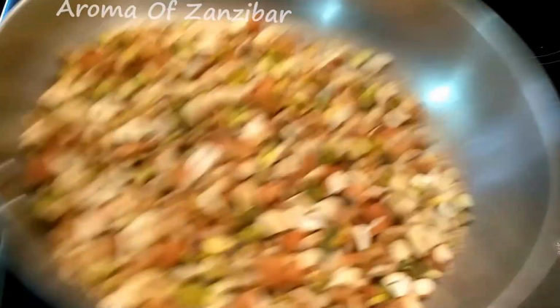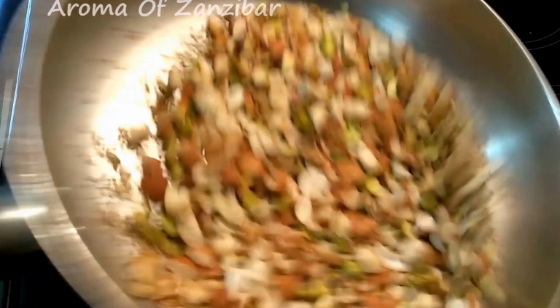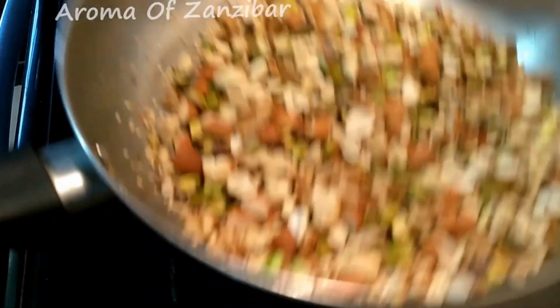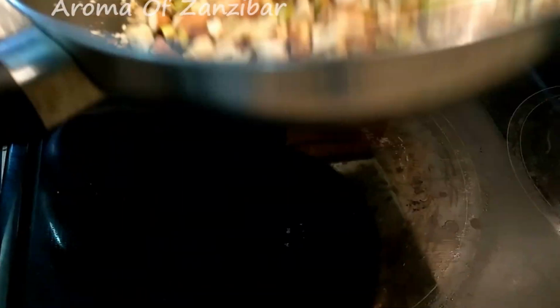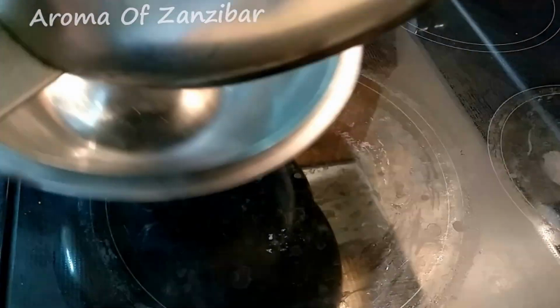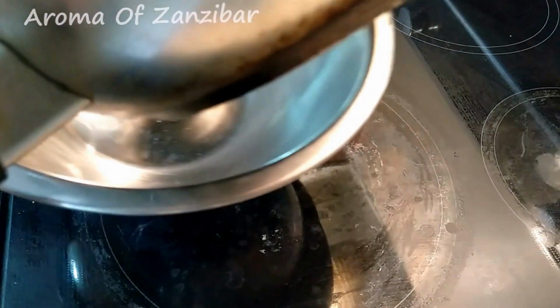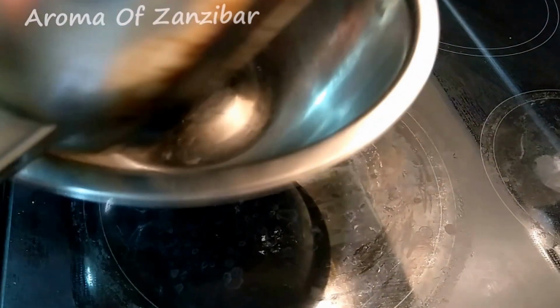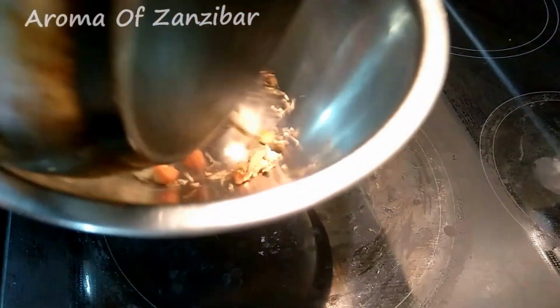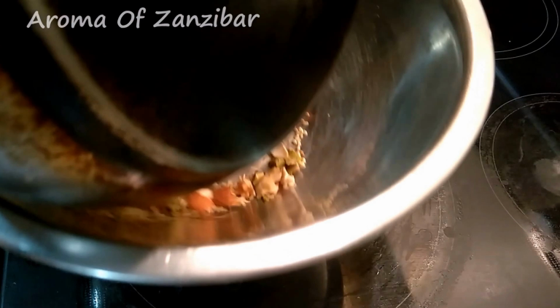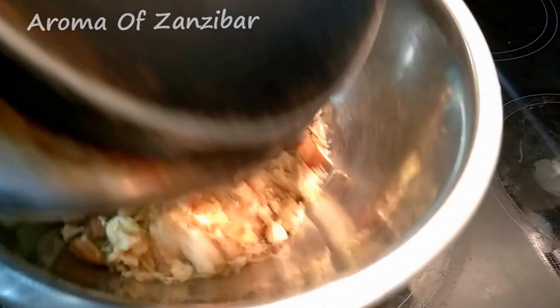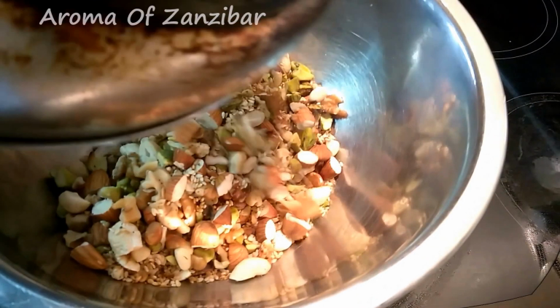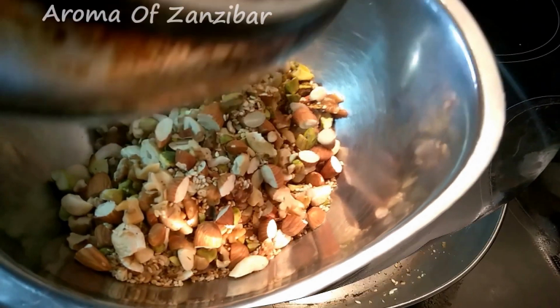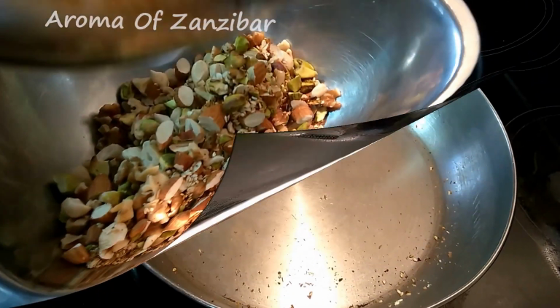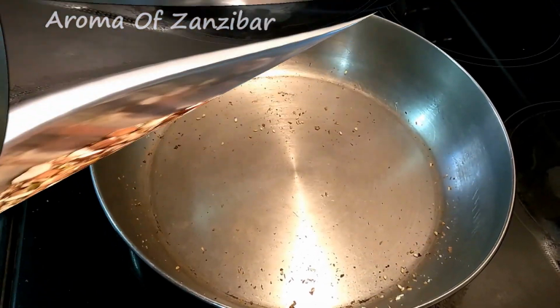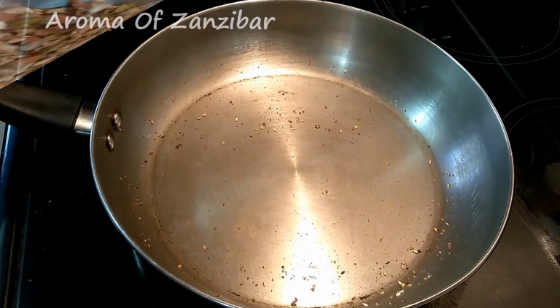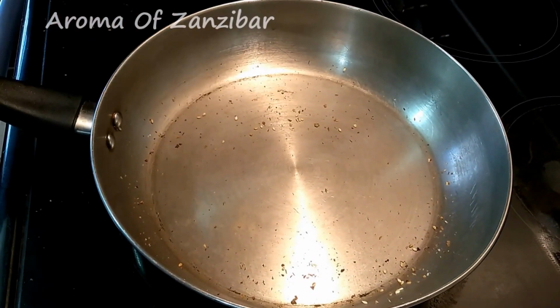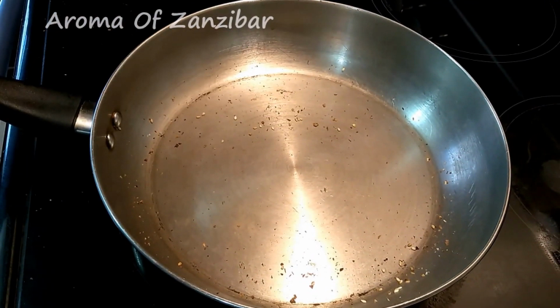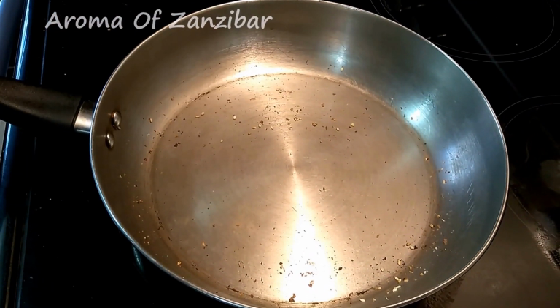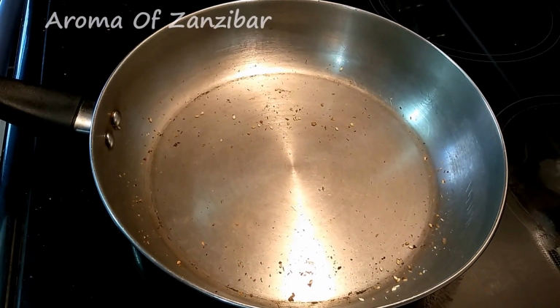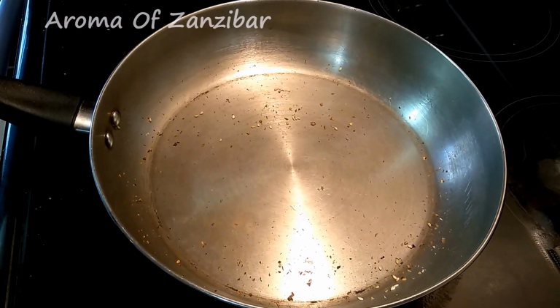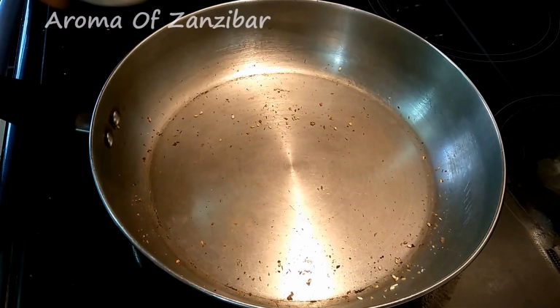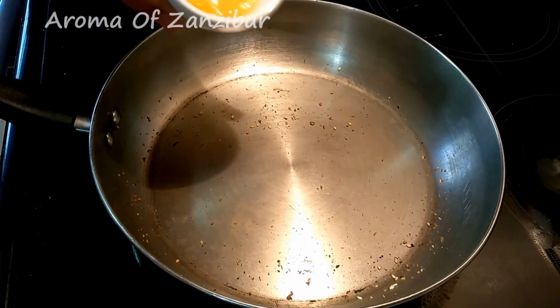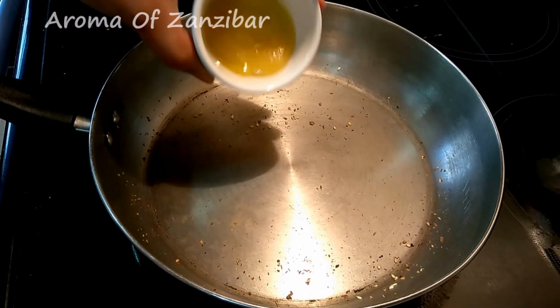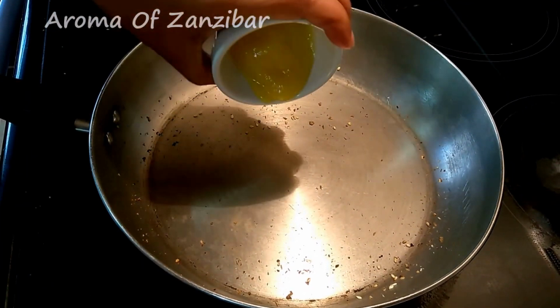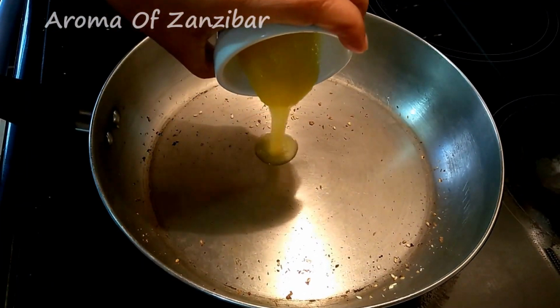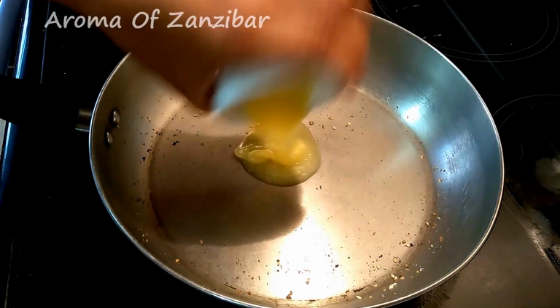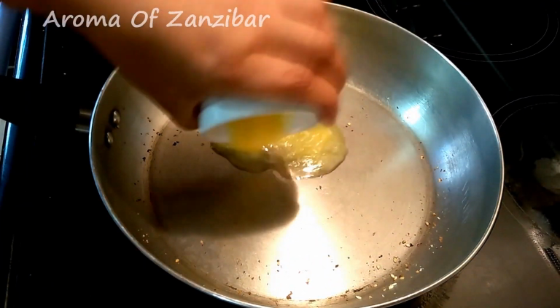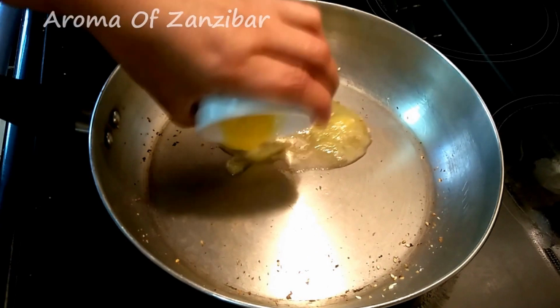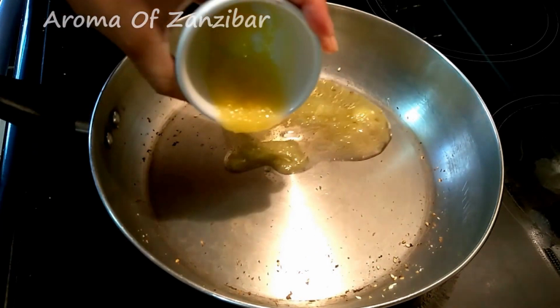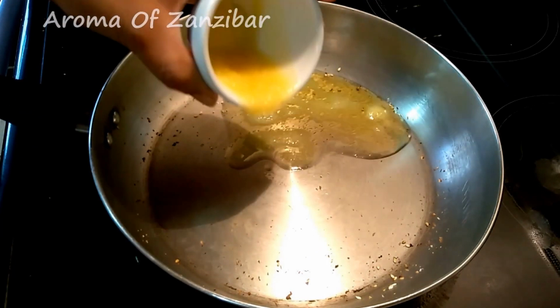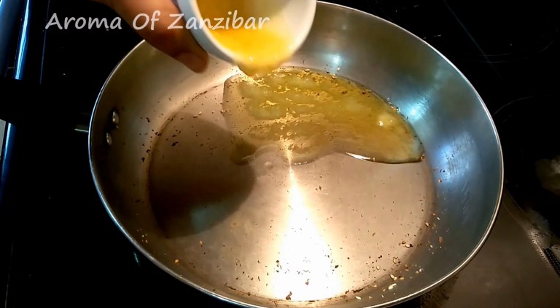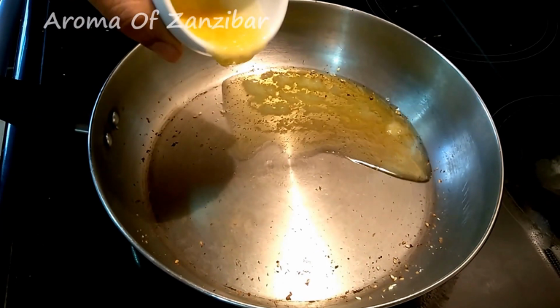You just want to do this for about two to three minutes. Once they're done, put them aside and let them cool. Now I'm using the same pan and I'm heating up my ghee — that's about two tablespoons.